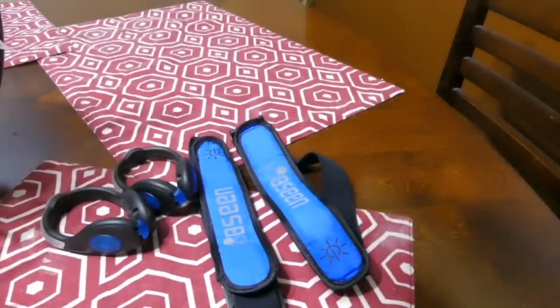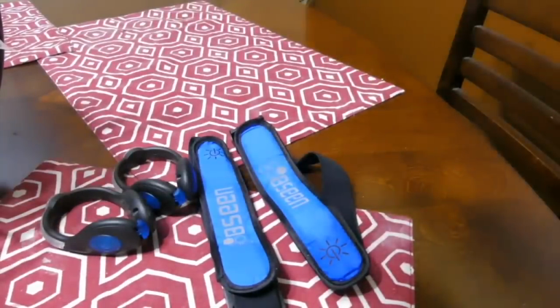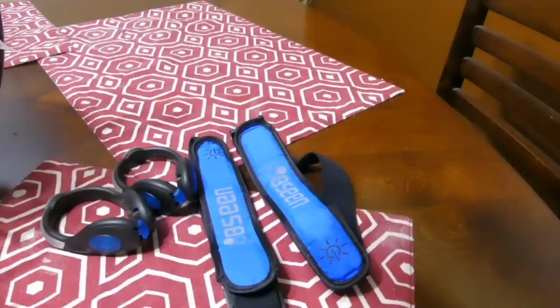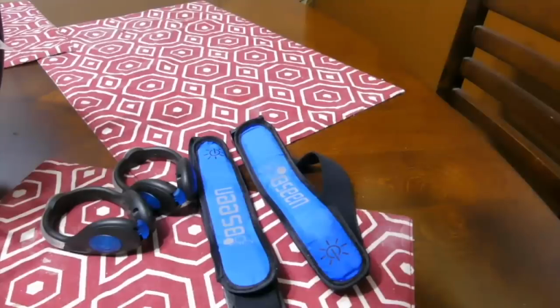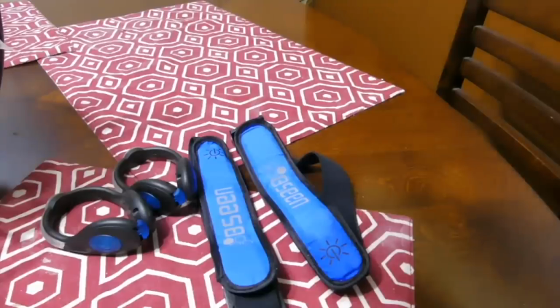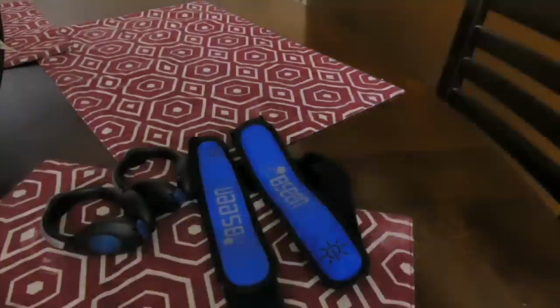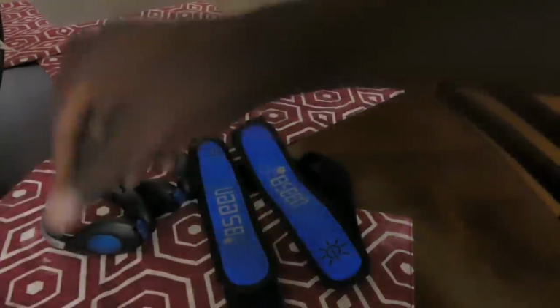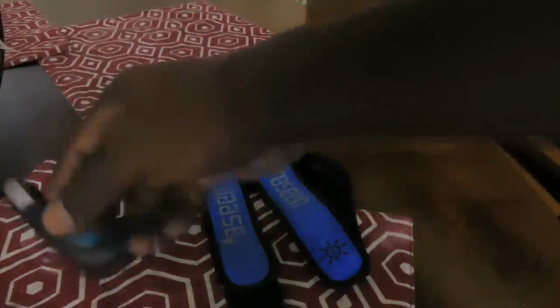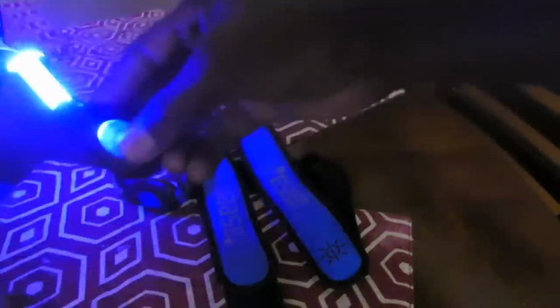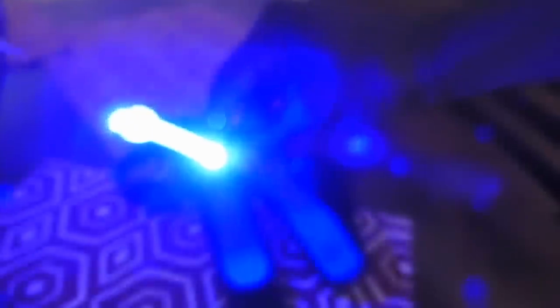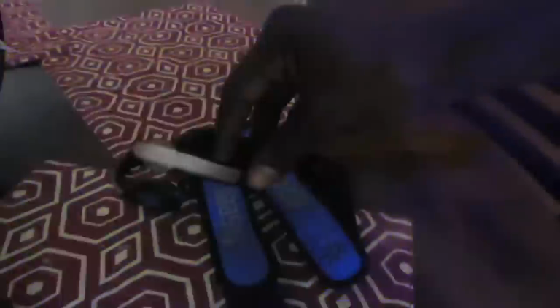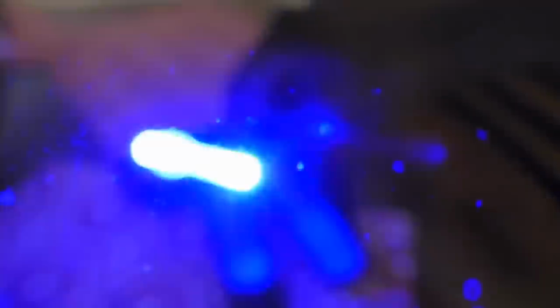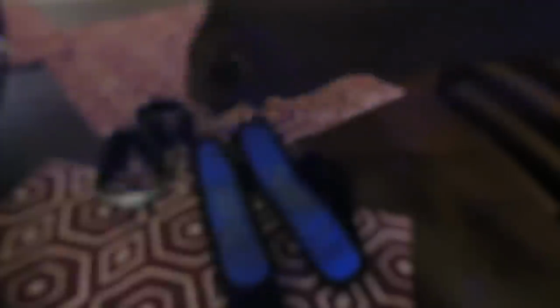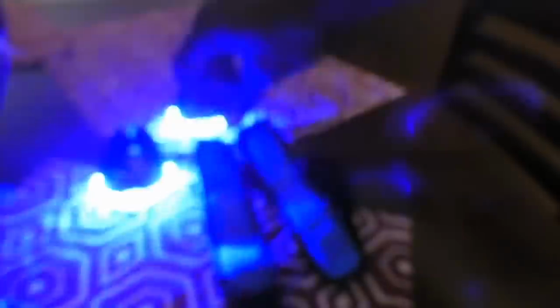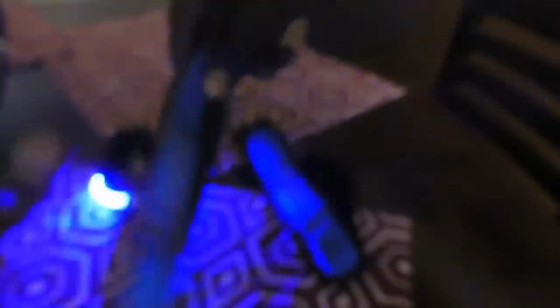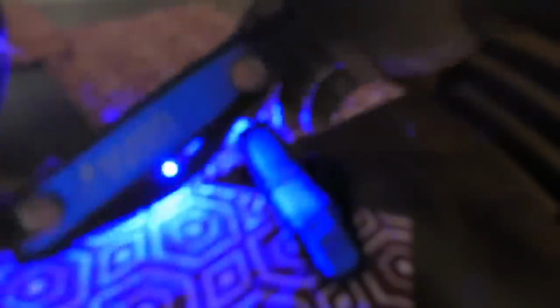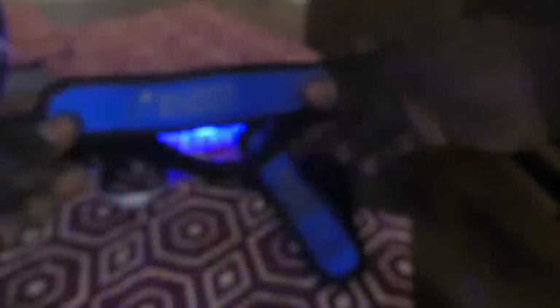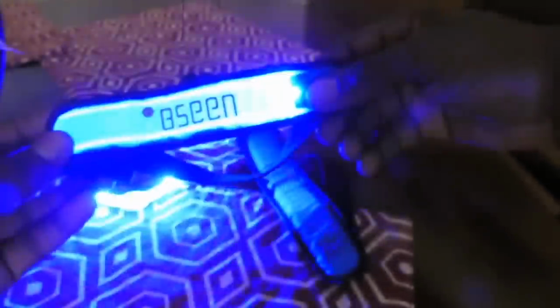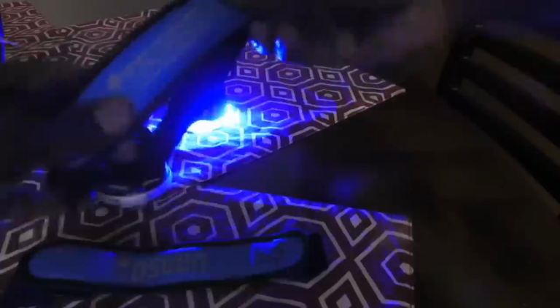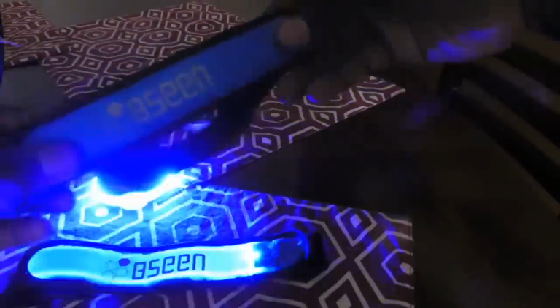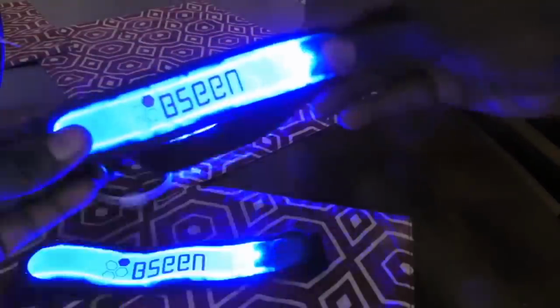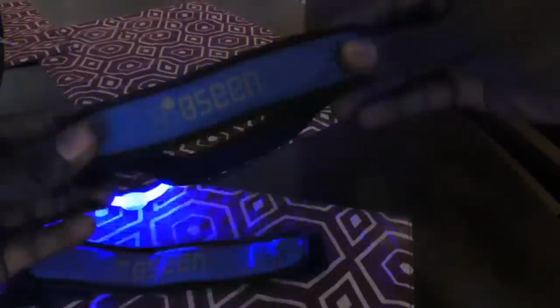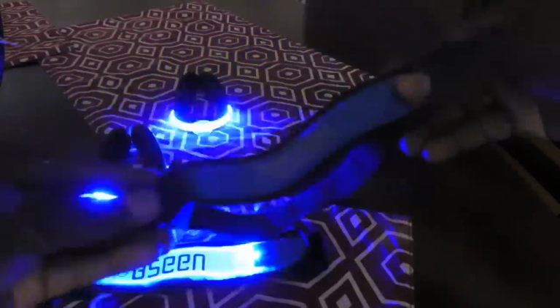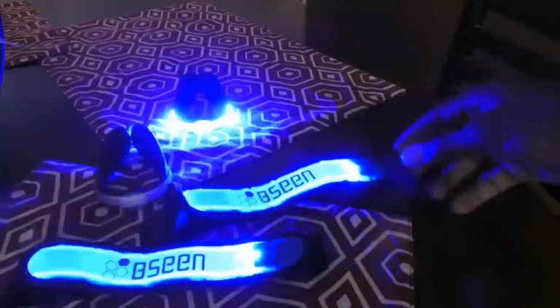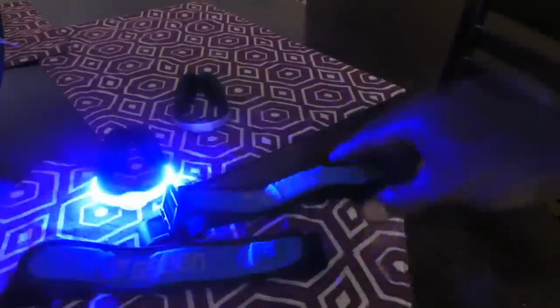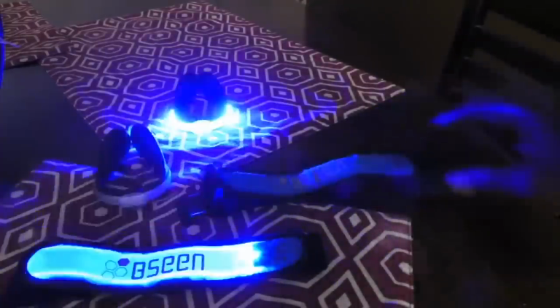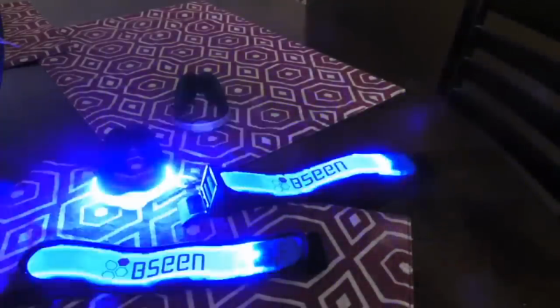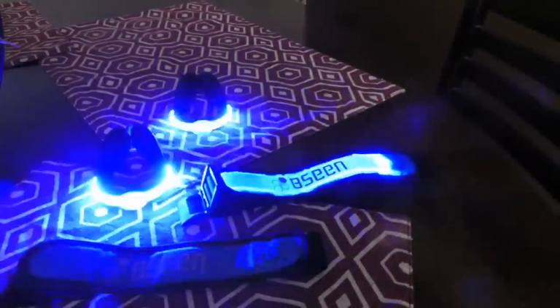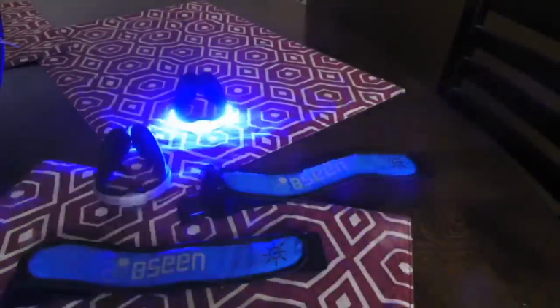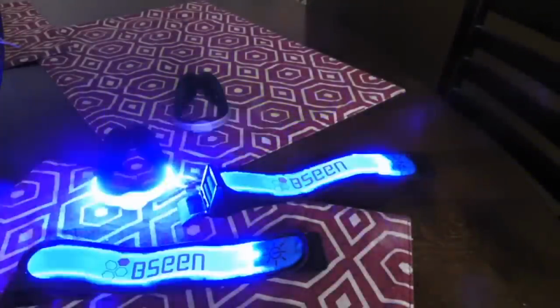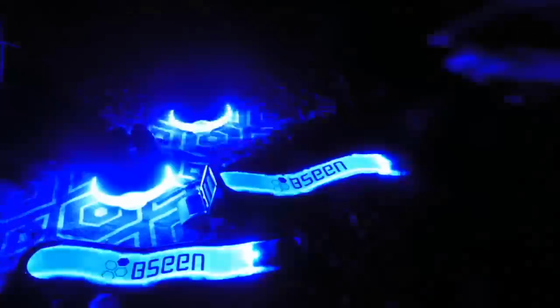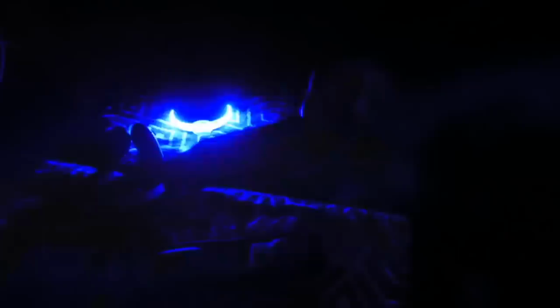Let's shut off the light to get a better look at this device — let's see how bright it is. Pretty bright. It's pretty awesome. And here's the be-seen armband, and here's the other one. They're pretty bright. Let me shut off the light over here. Pretty cool stuff.